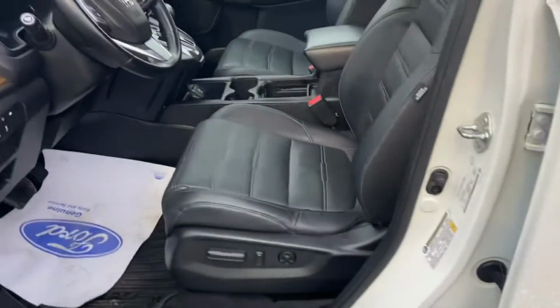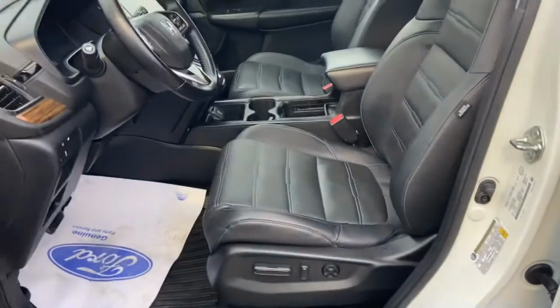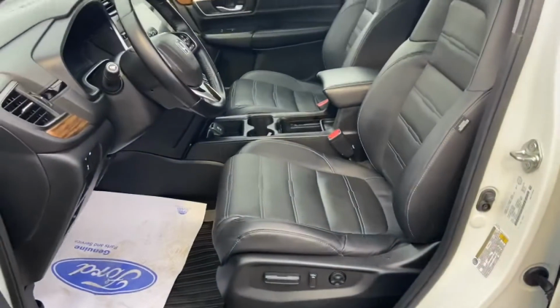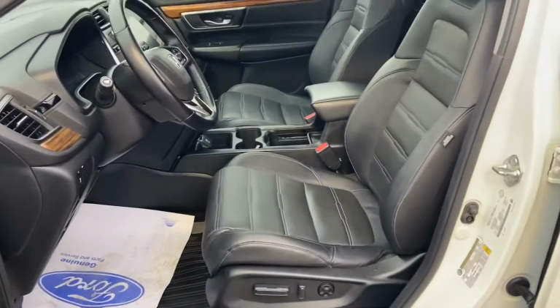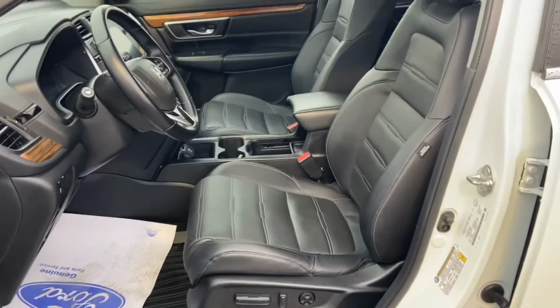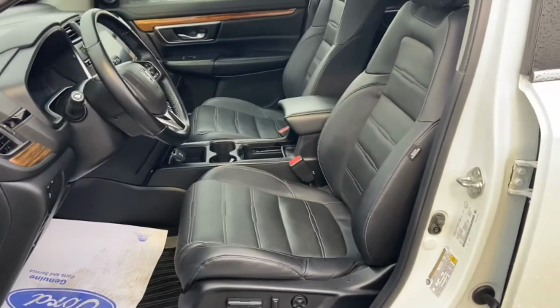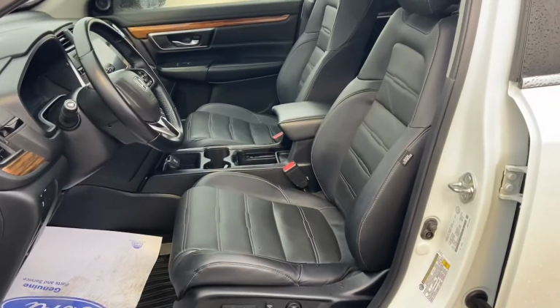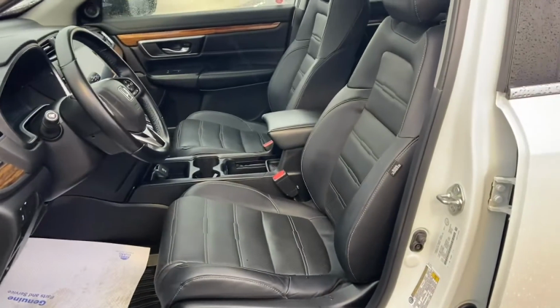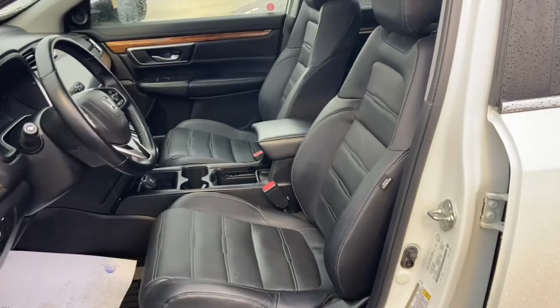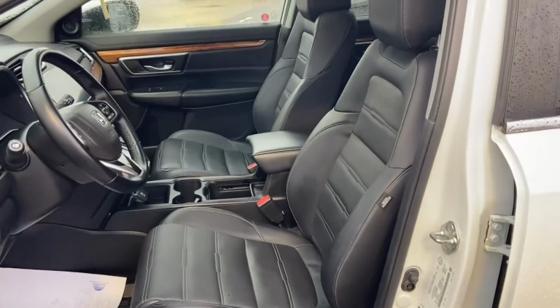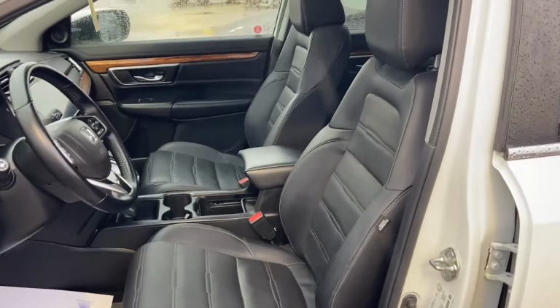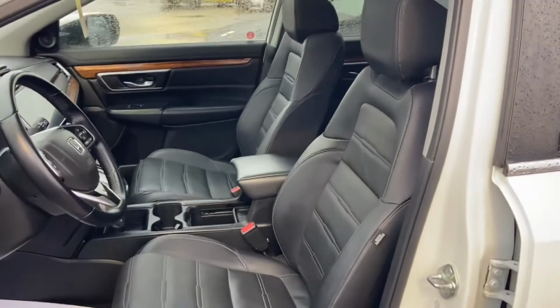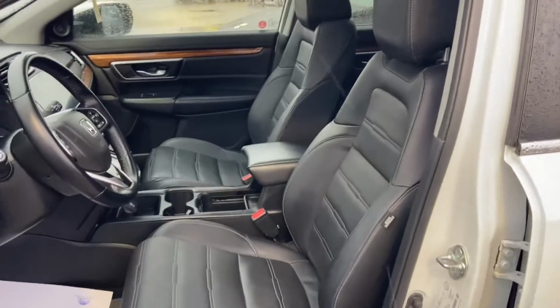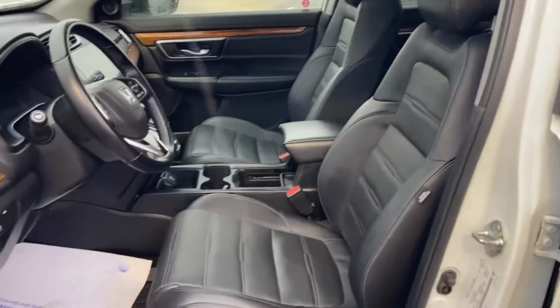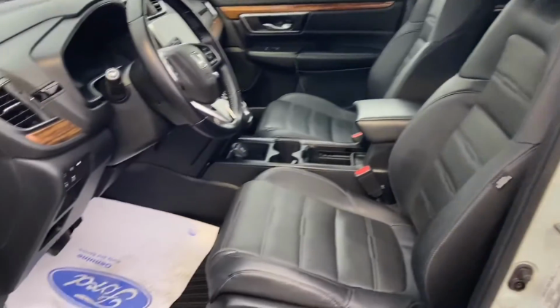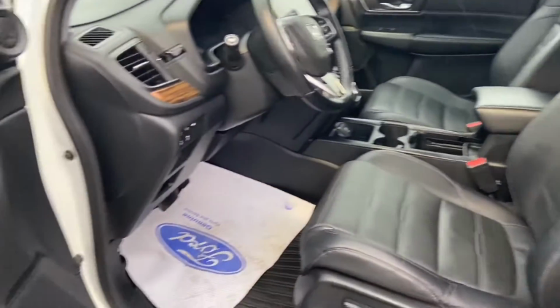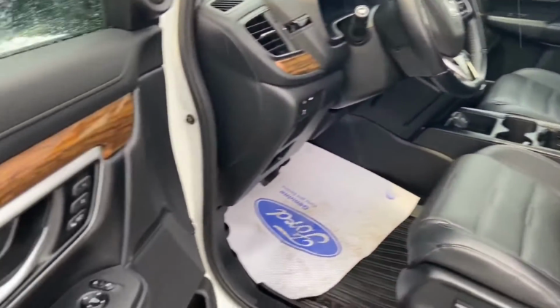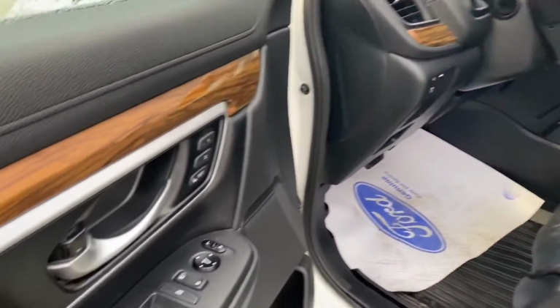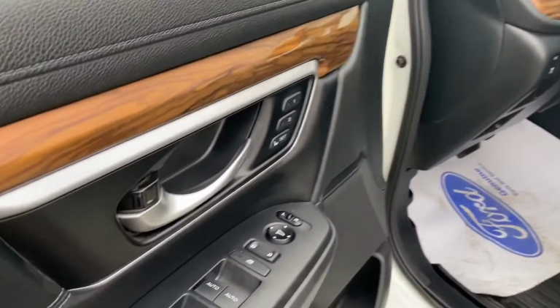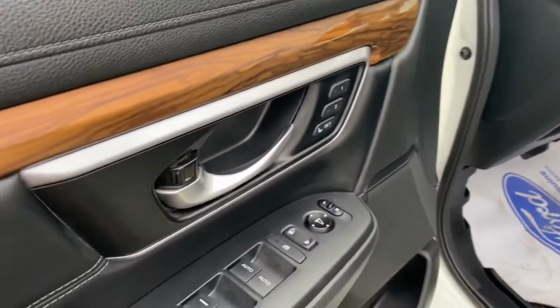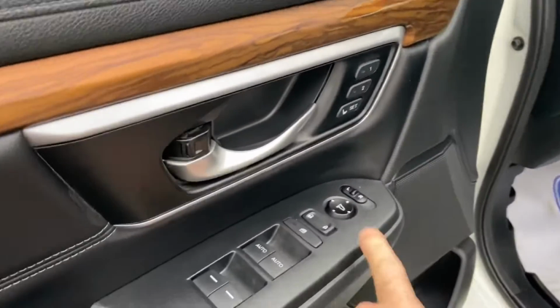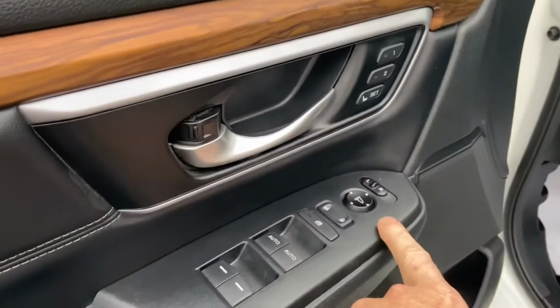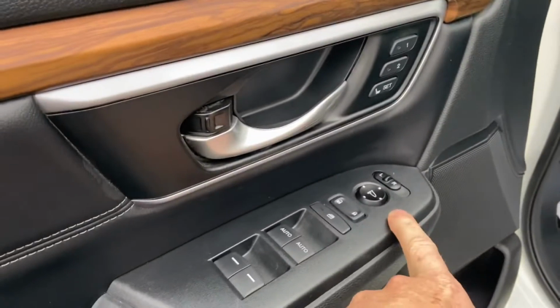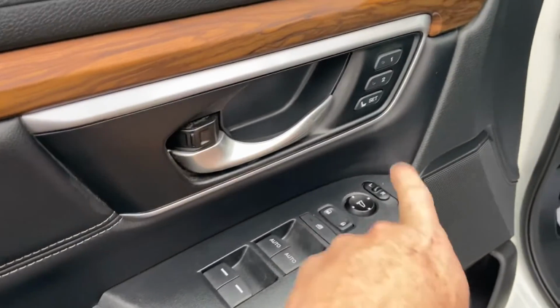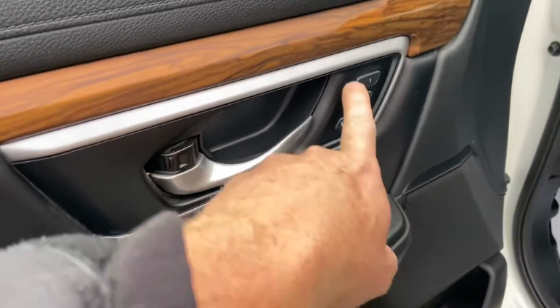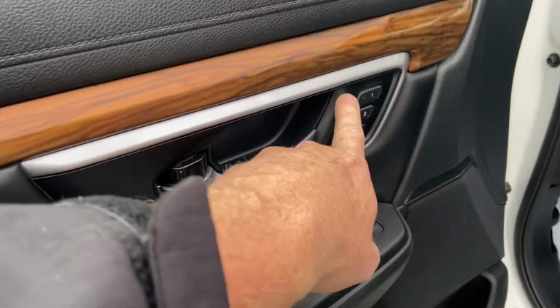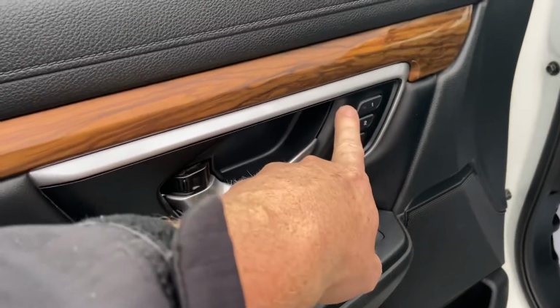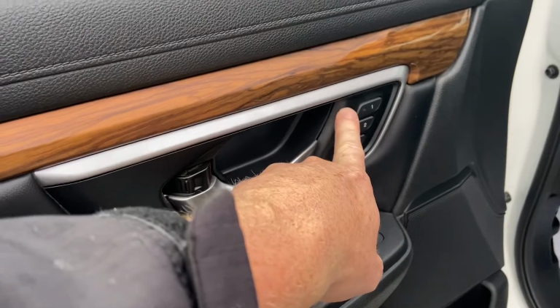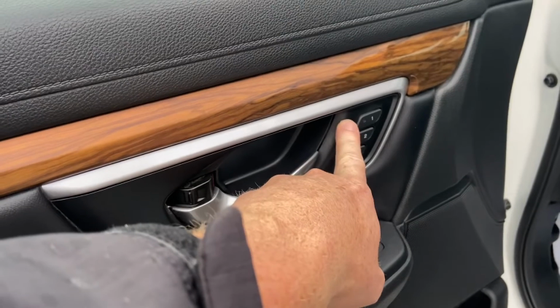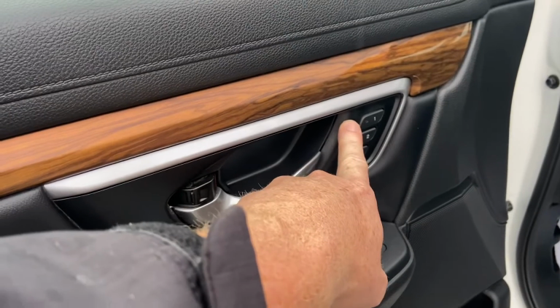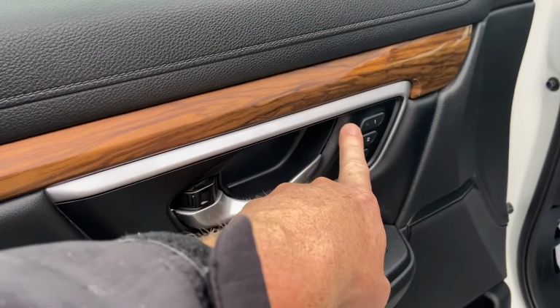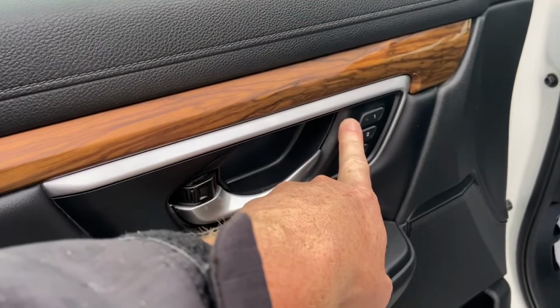And there's the interior — you've got the nice black leather interior. As I mentioned, power mirrors with memory settings for two drivers.